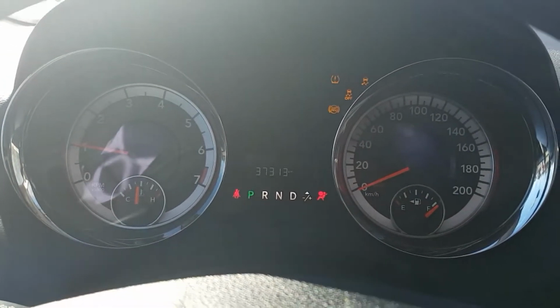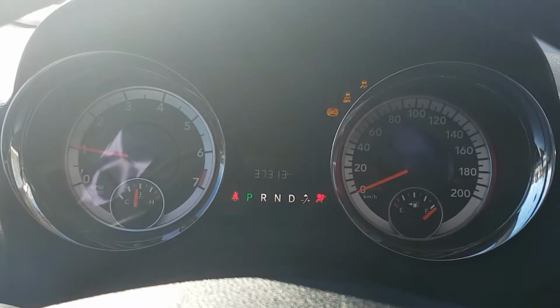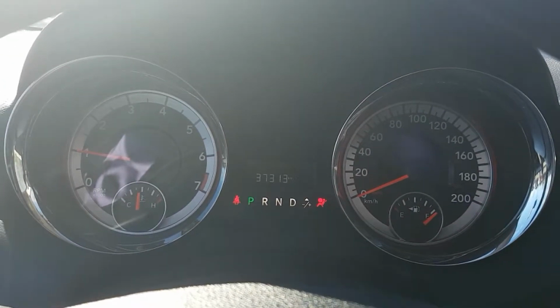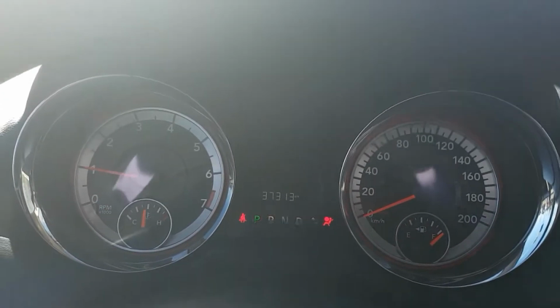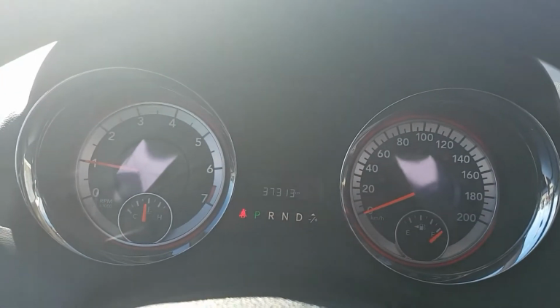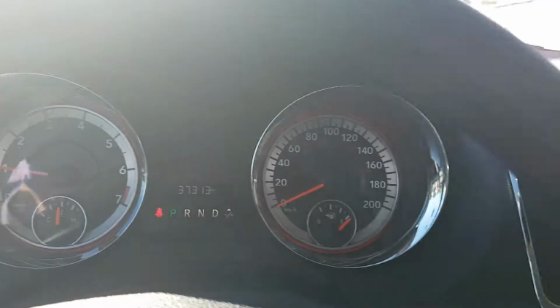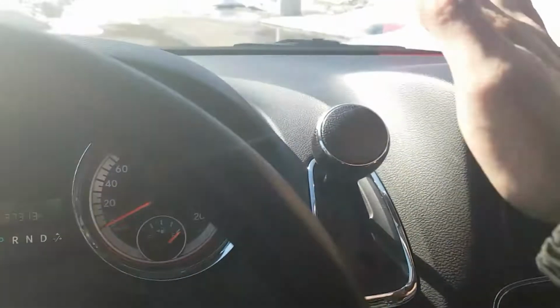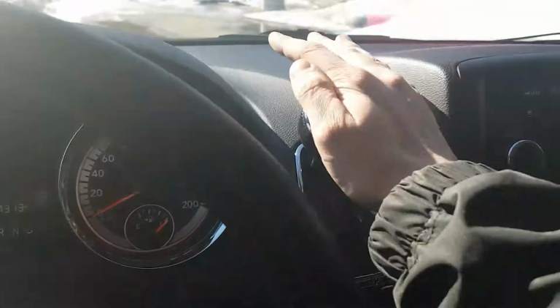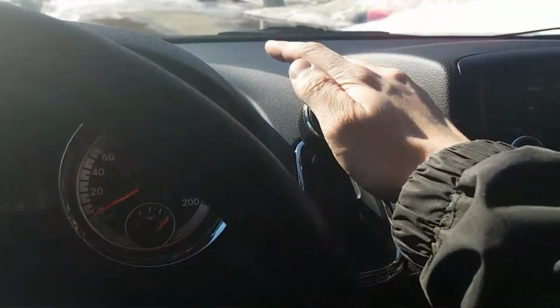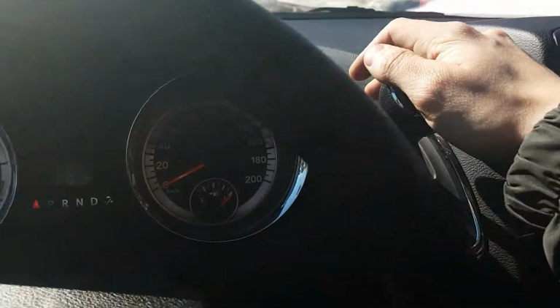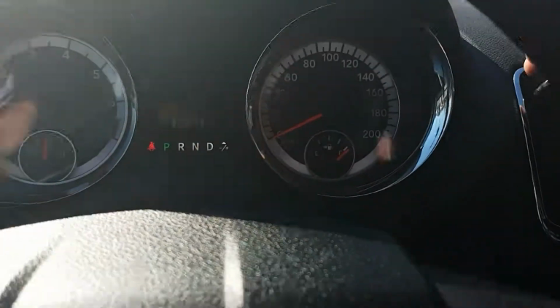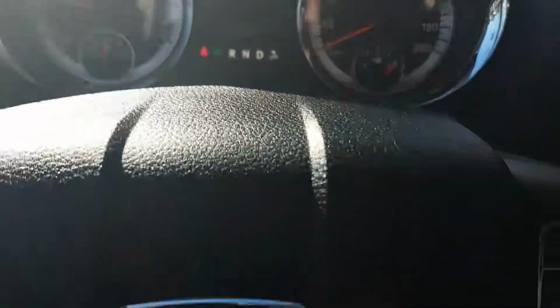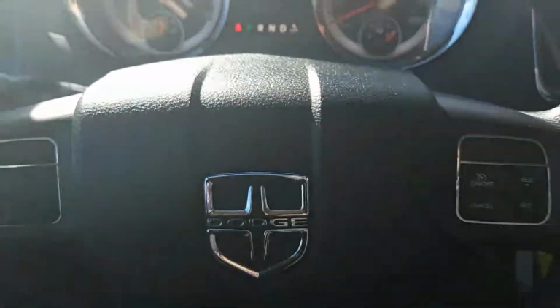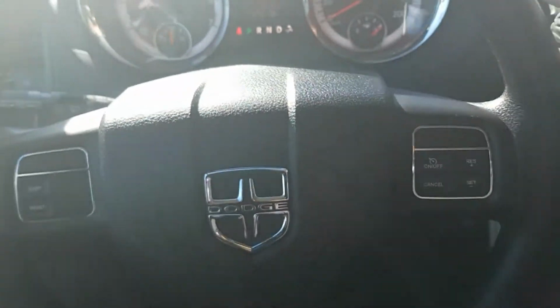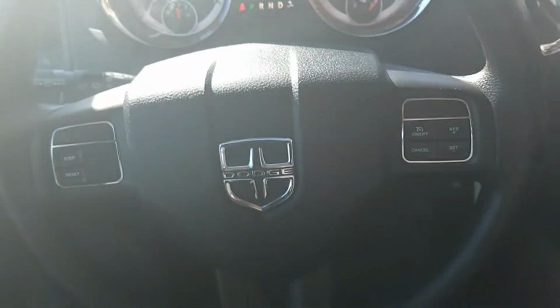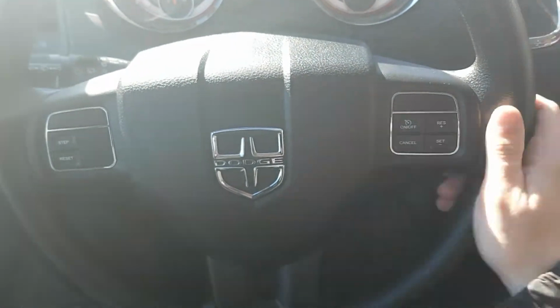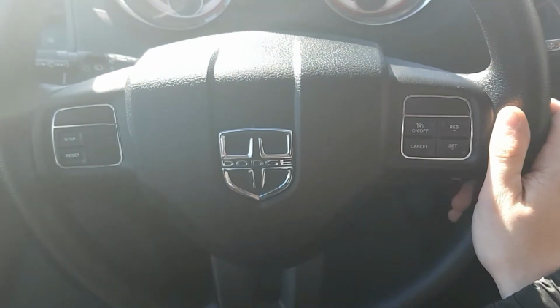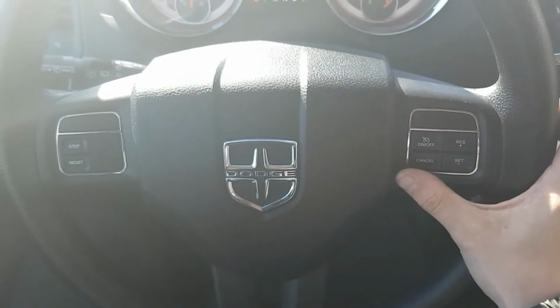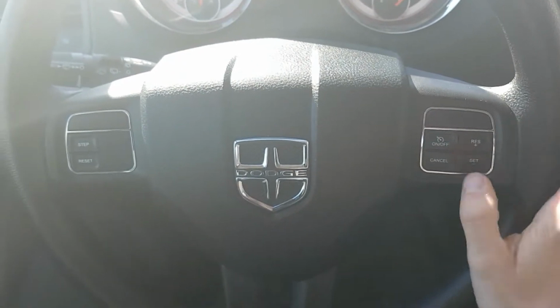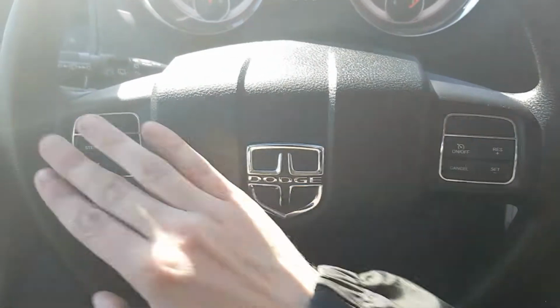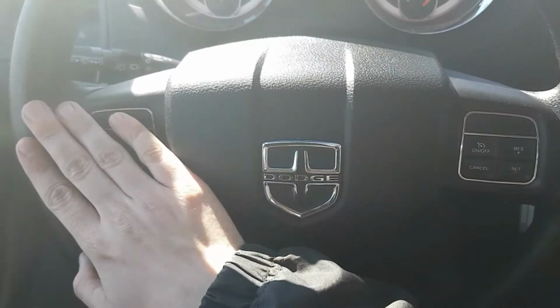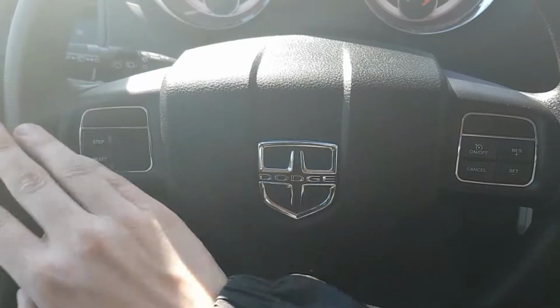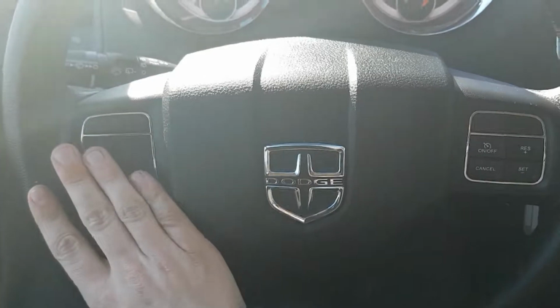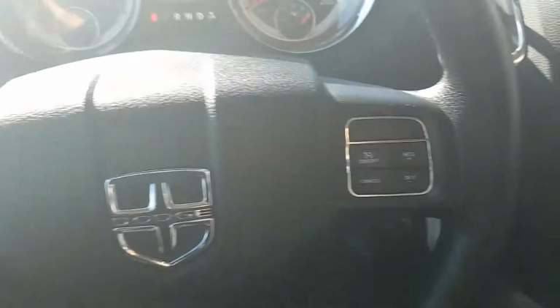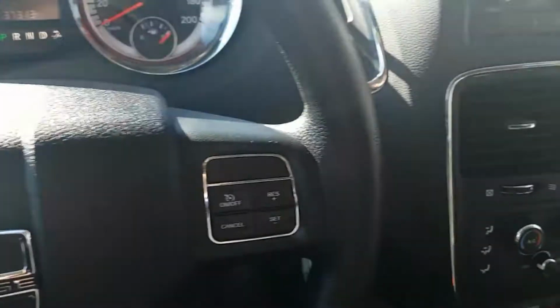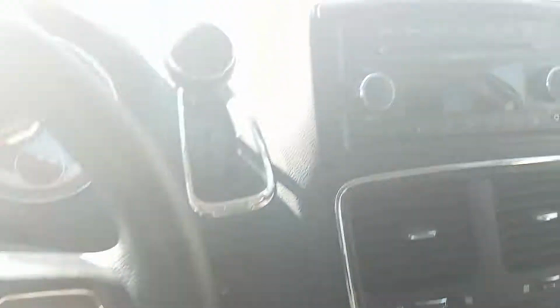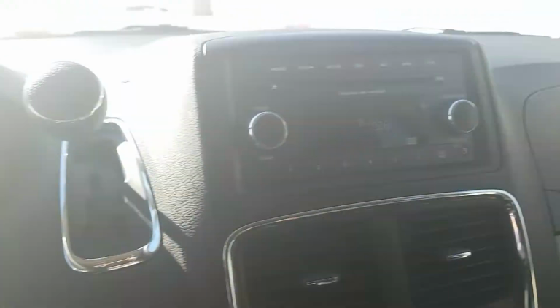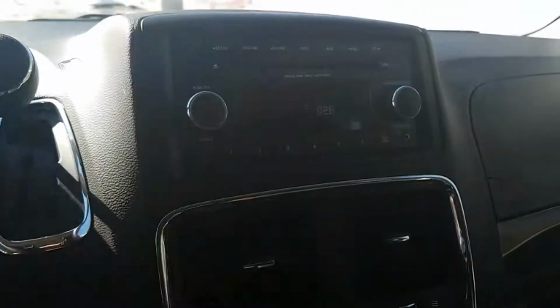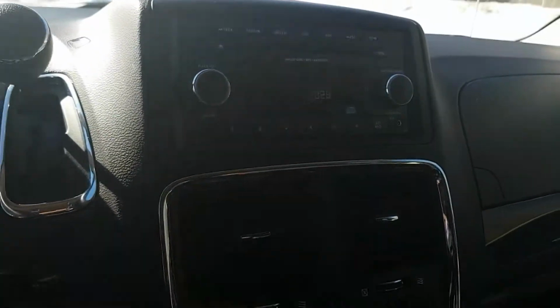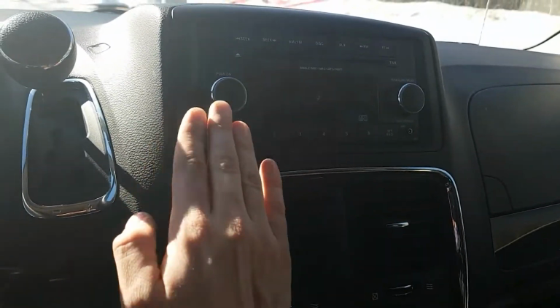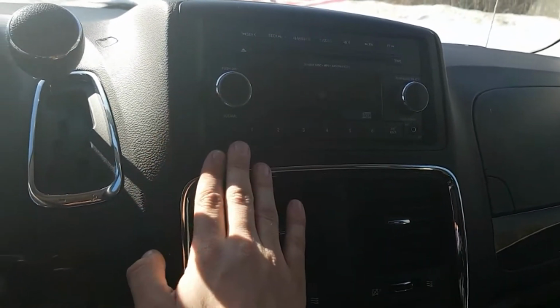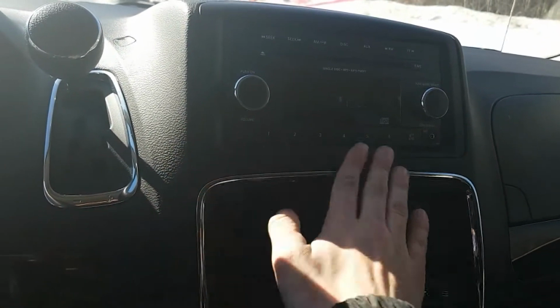We have thirty-seven thousand three hundred thirteen kilometers on it. It's an automatic transmission — our shifter is up here on the steering wheel, along with cruise control and our trip settings.